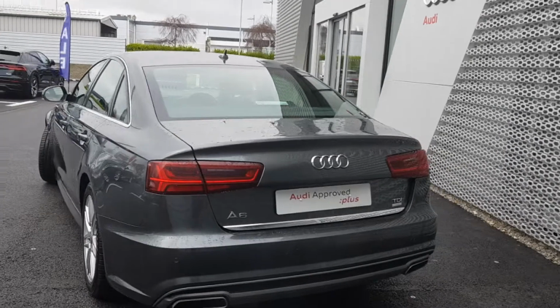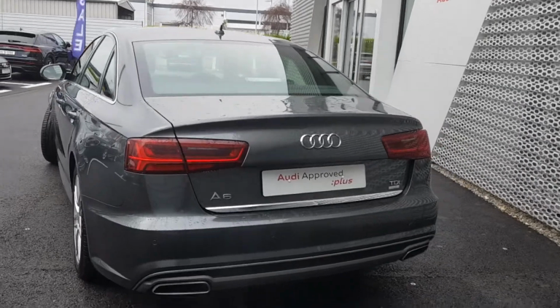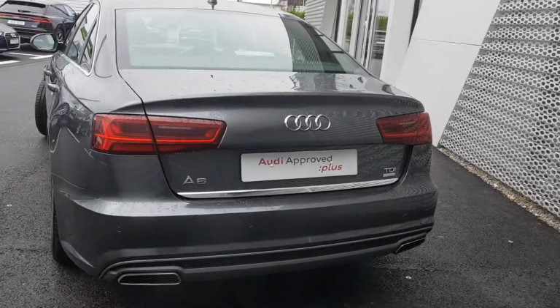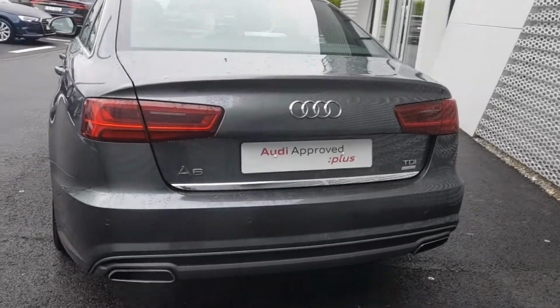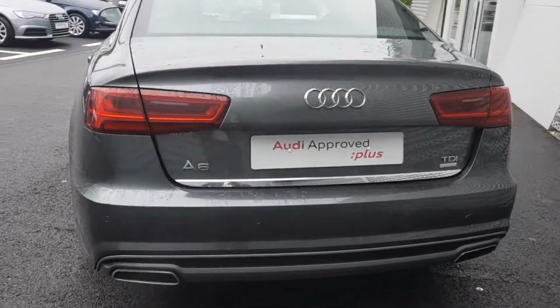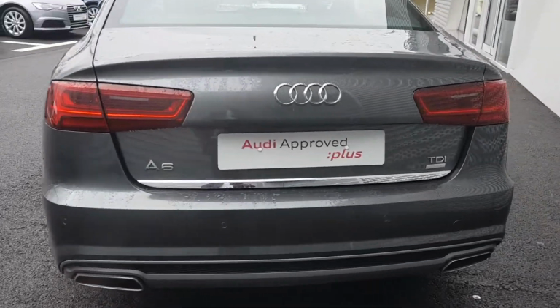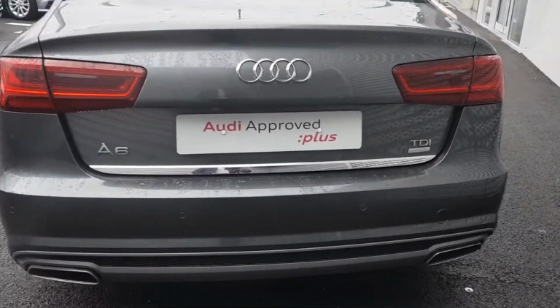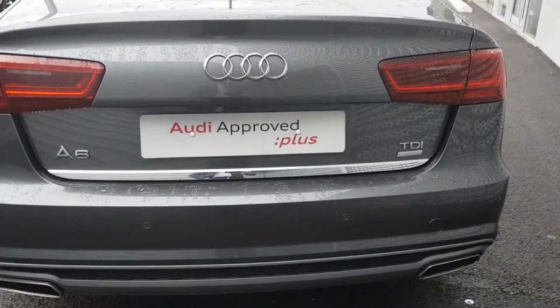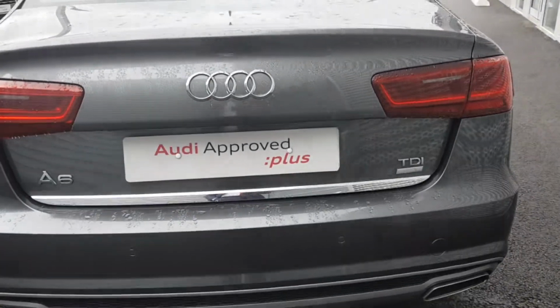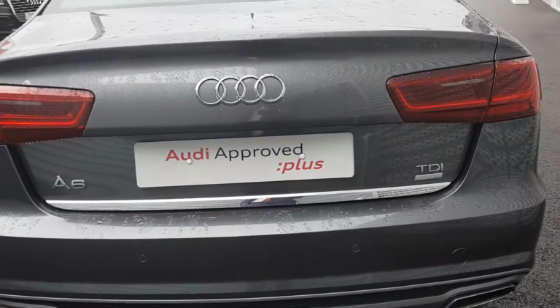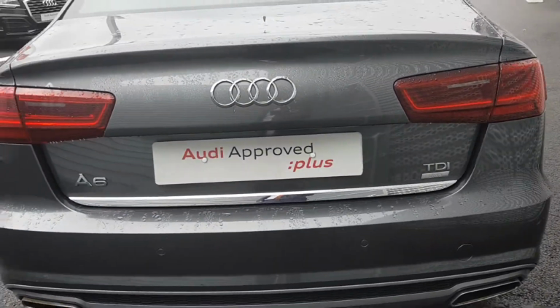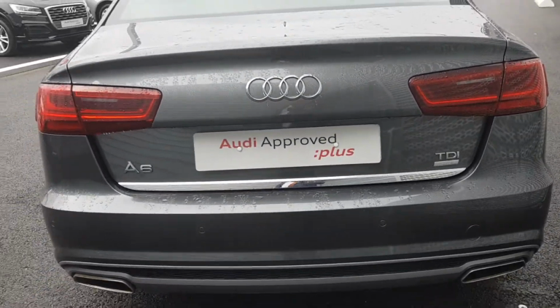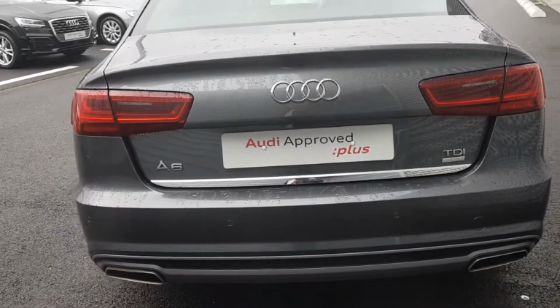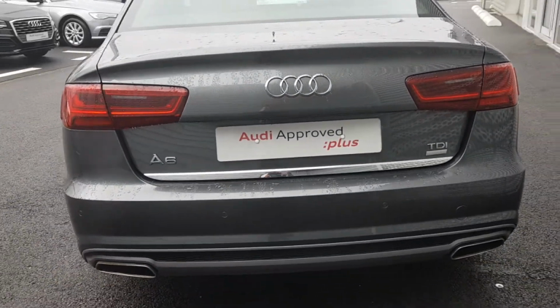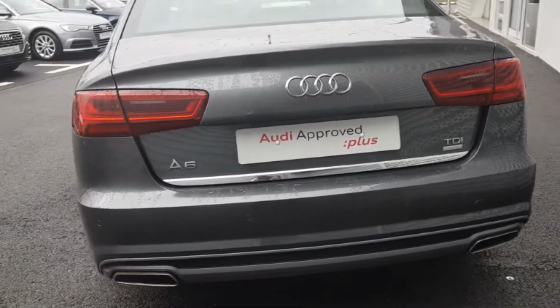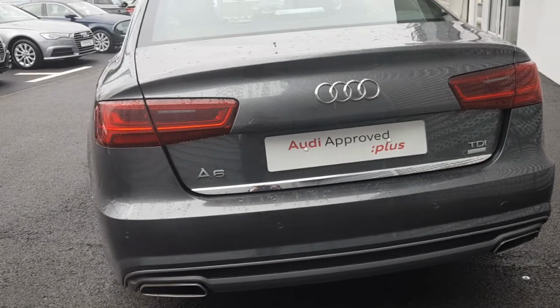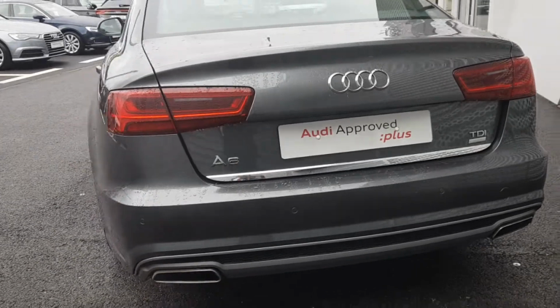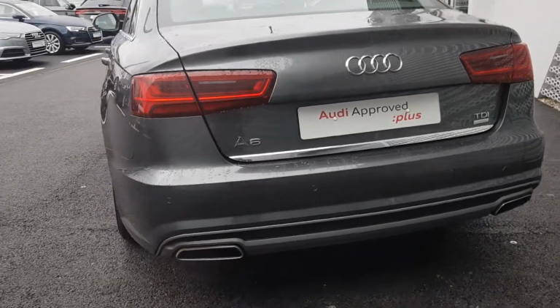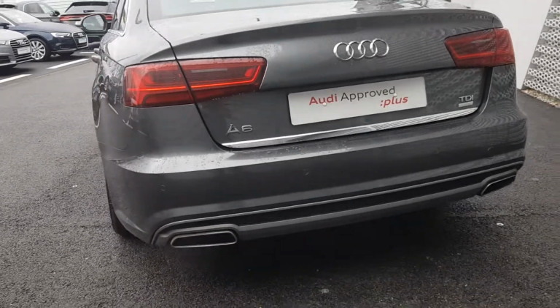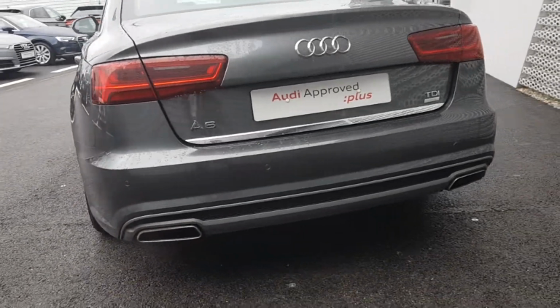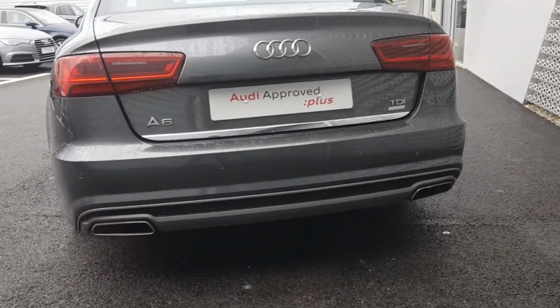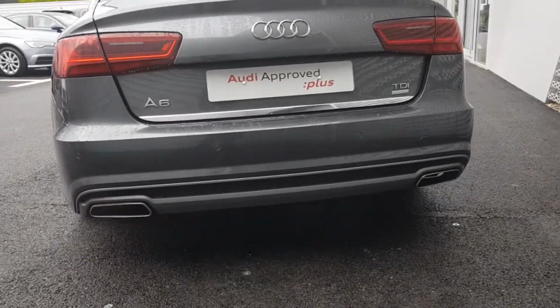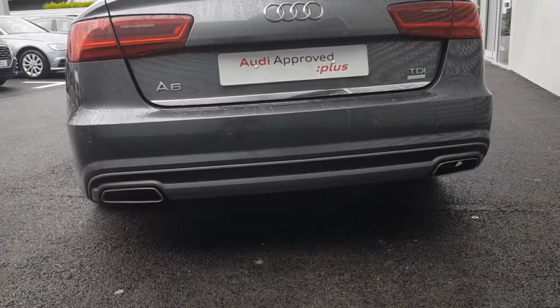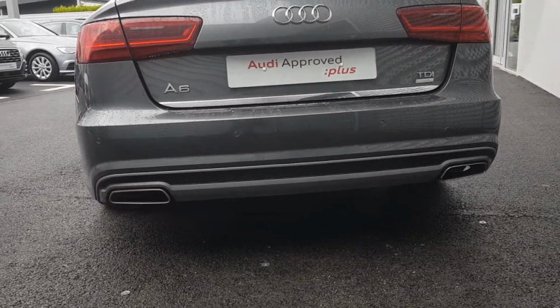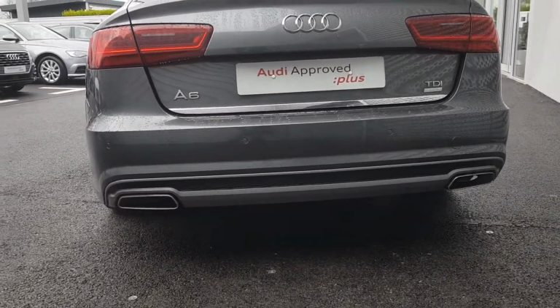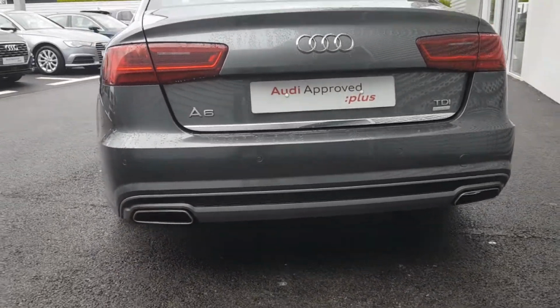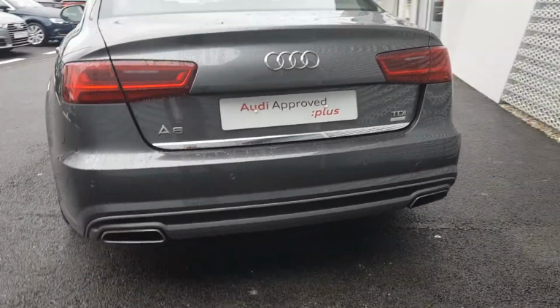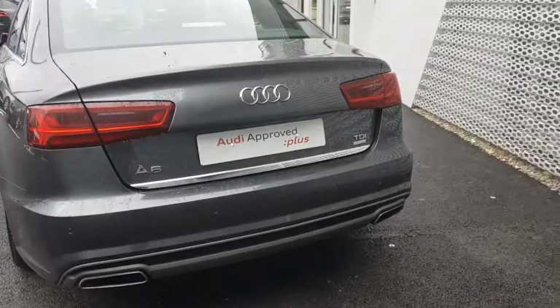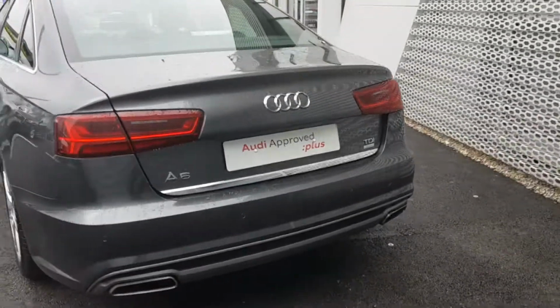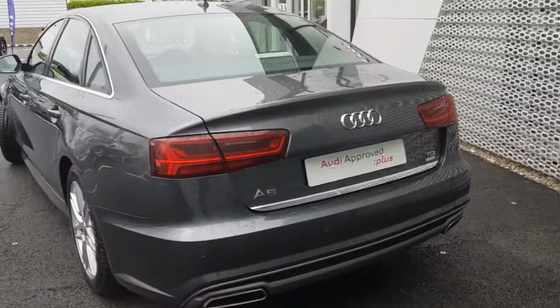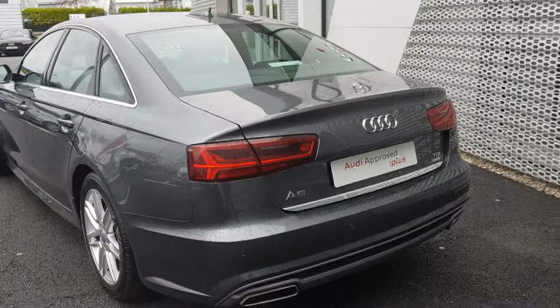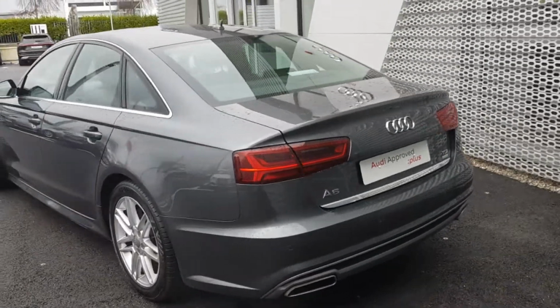Moving to the rear we have our A6 TDI Ultra badging. Nice continuation of chrome detailing on the back boot lid. We have our sports twin tip exhaust, S-Line back bumper, and reversing sensors as mentioned.